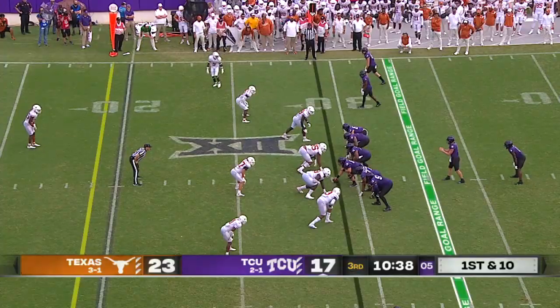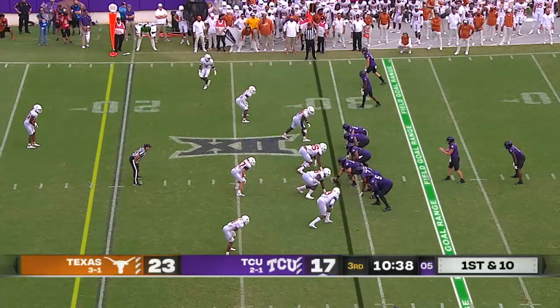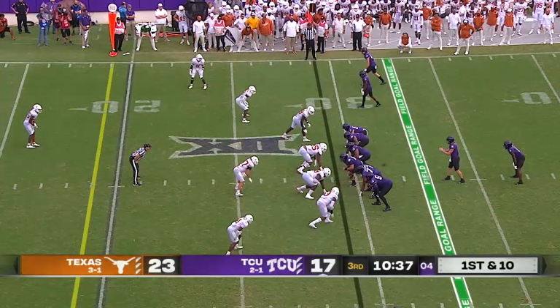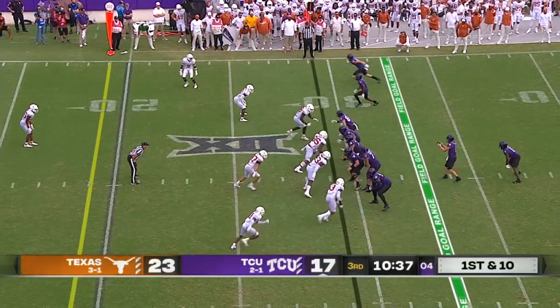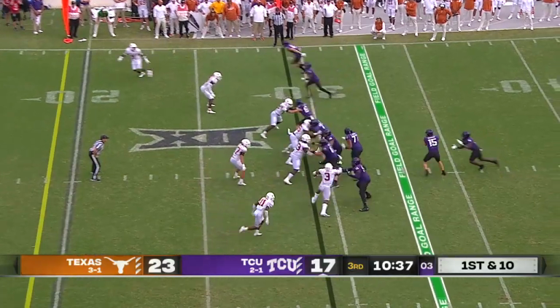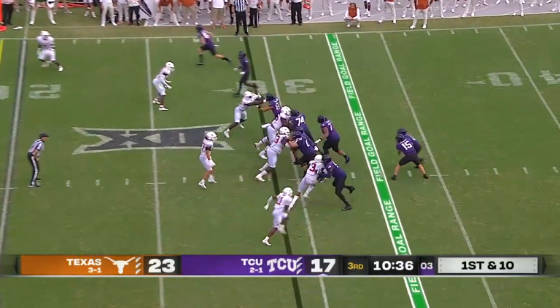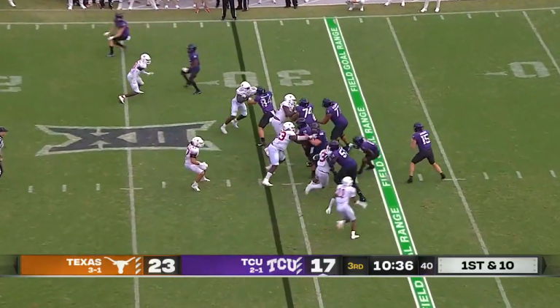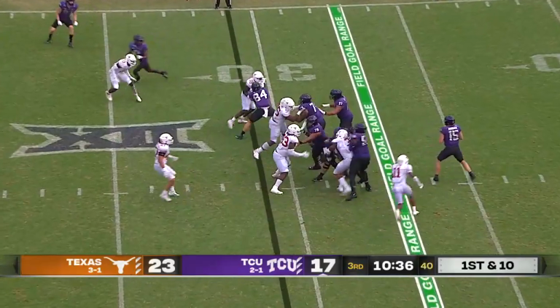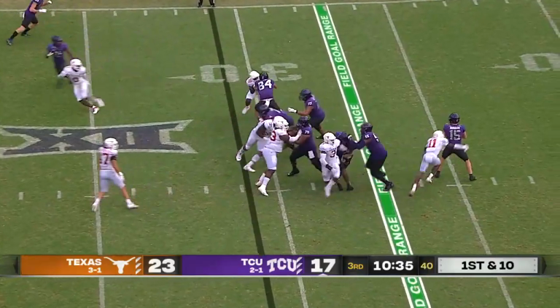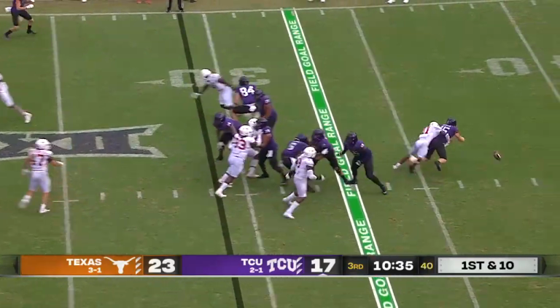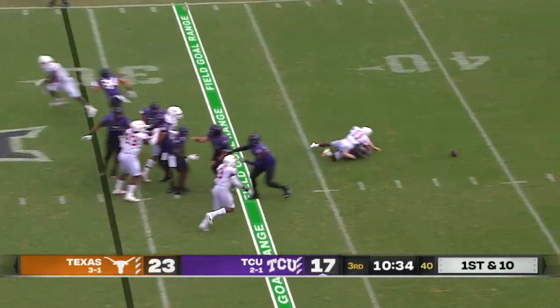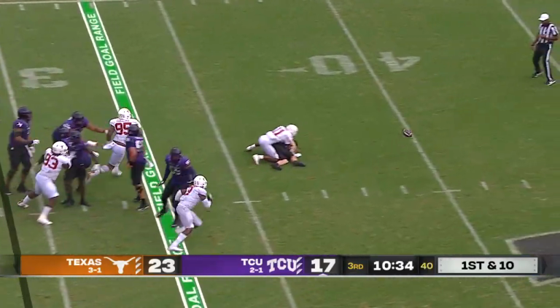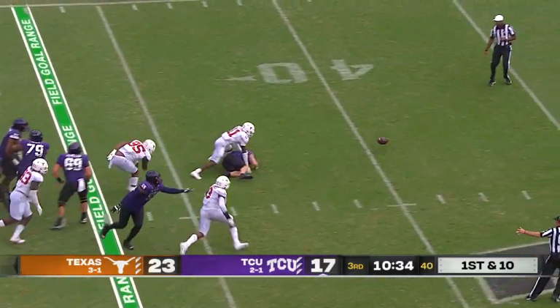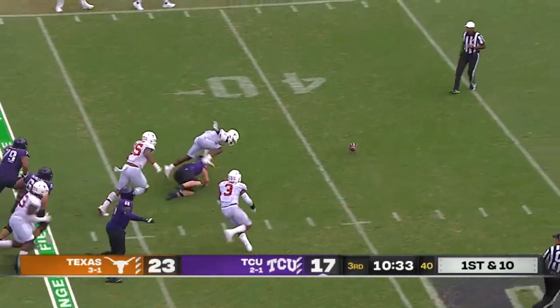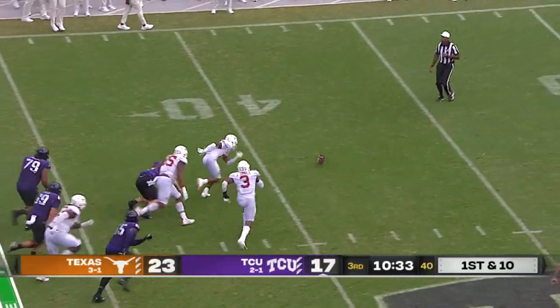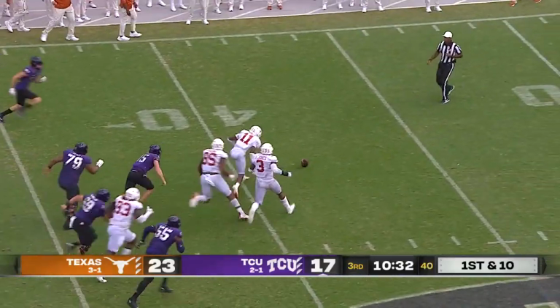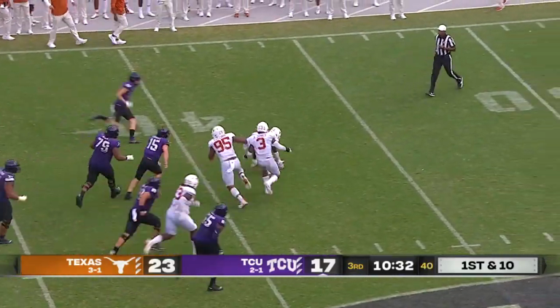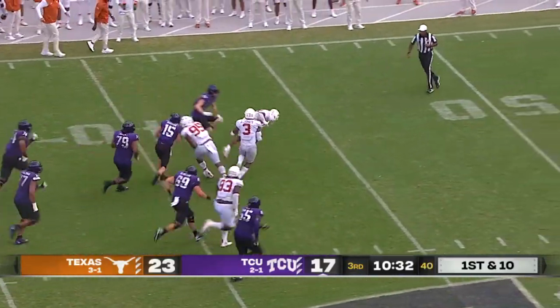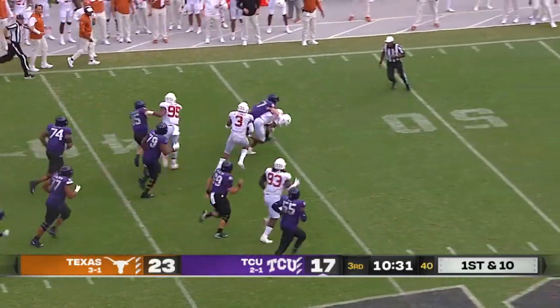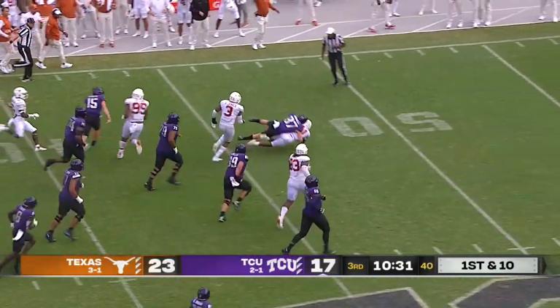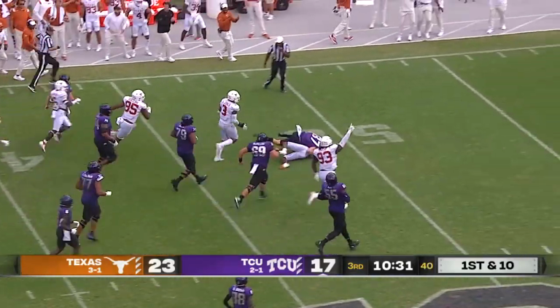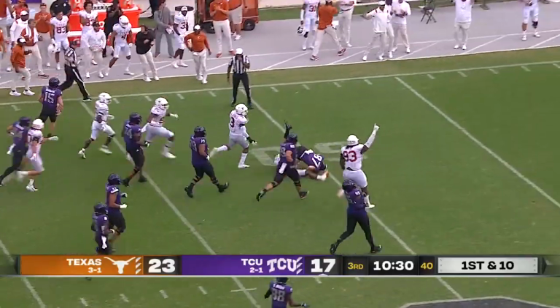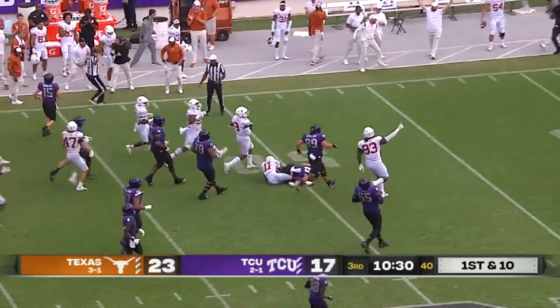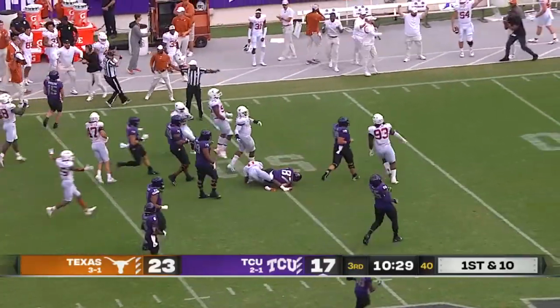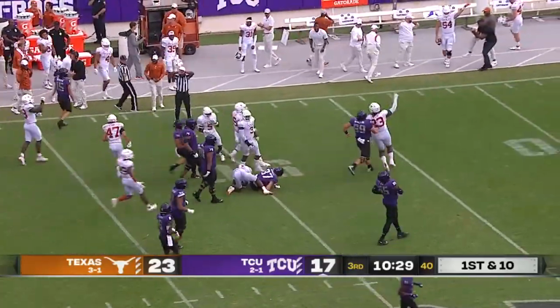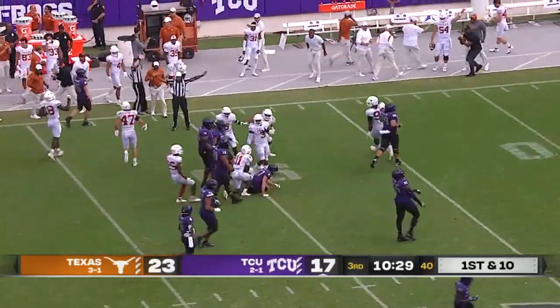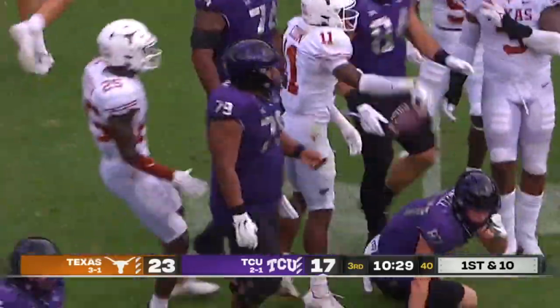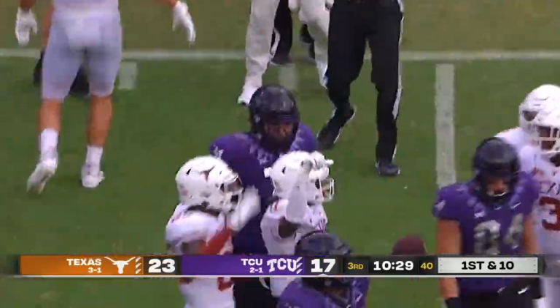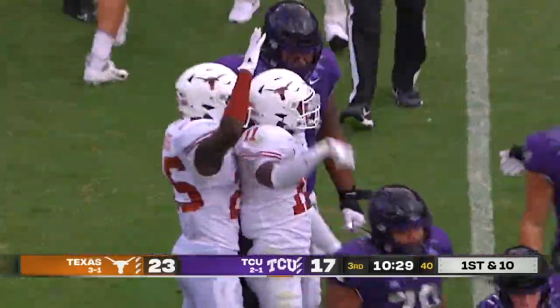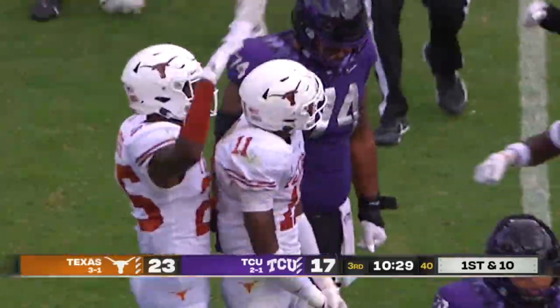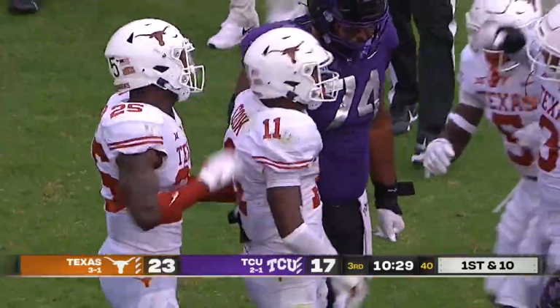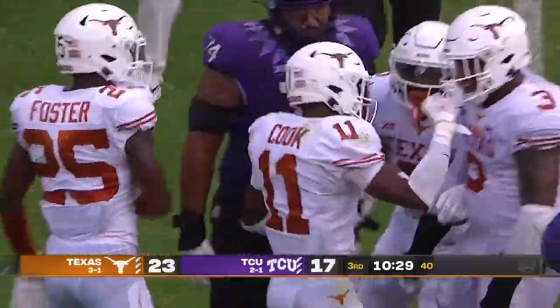First down at the 29. Duggan going to get hit from behind, fumbles the ball, and it's picked up by Anthony Cook, who had the sack and the forced fumble. Texas ball at midfield.